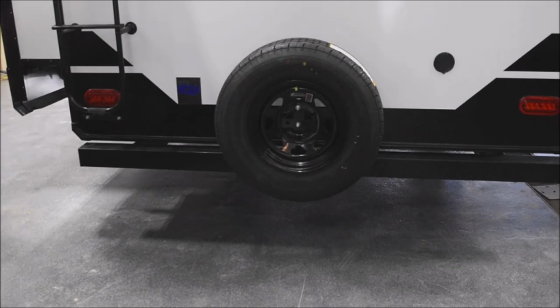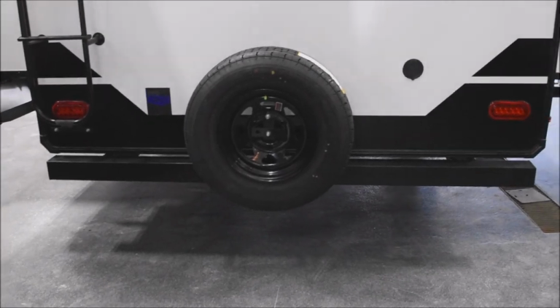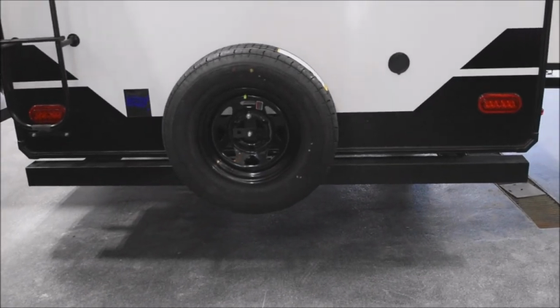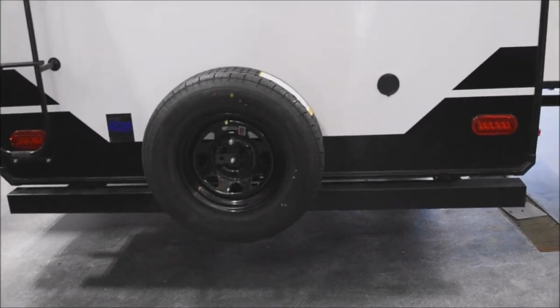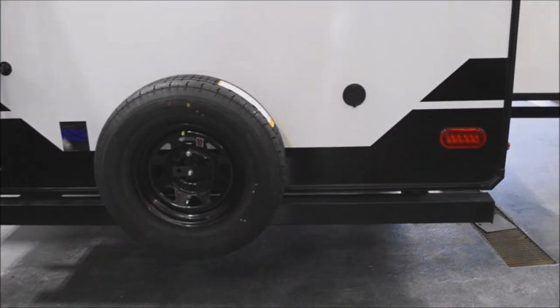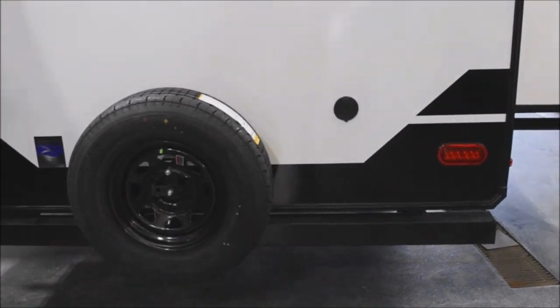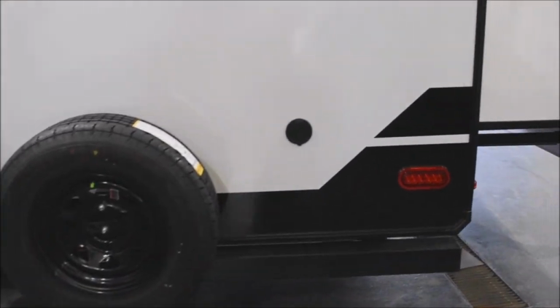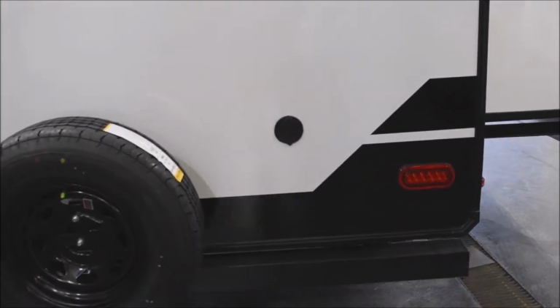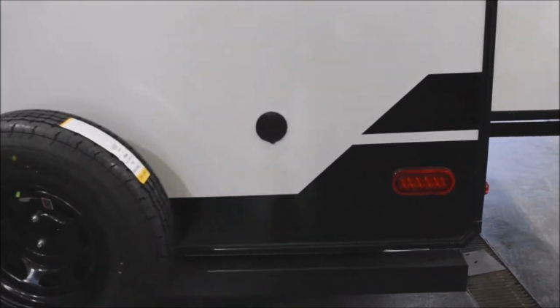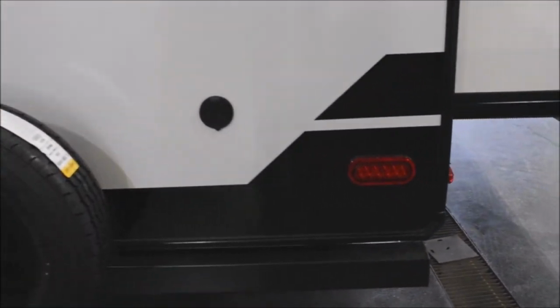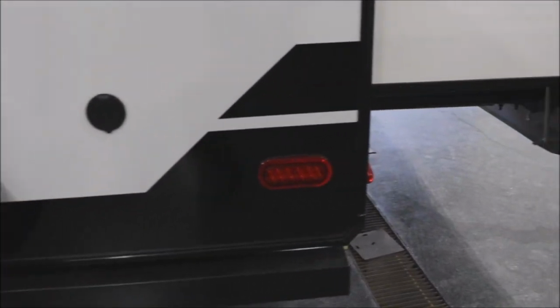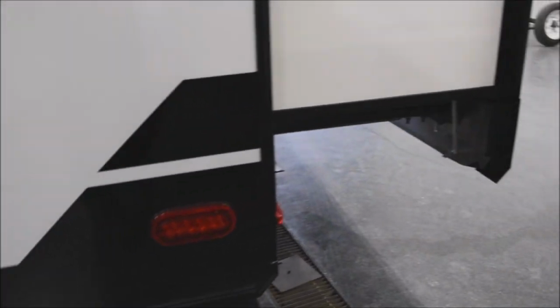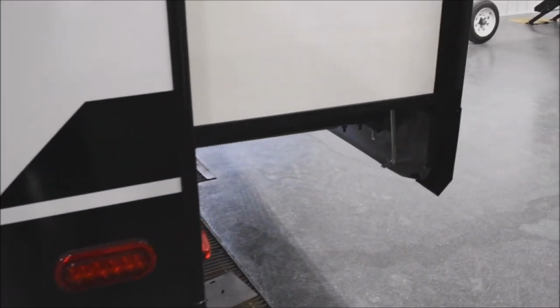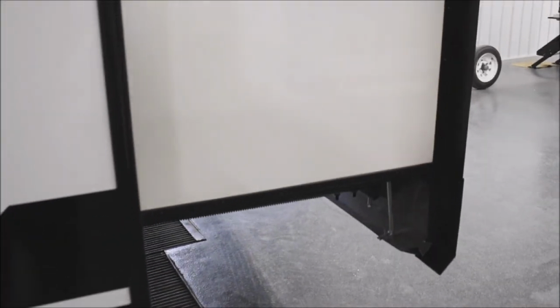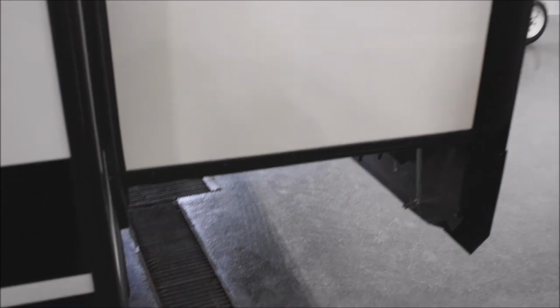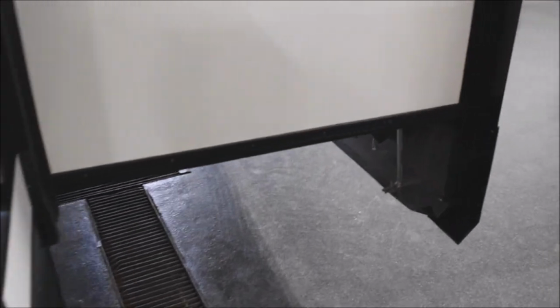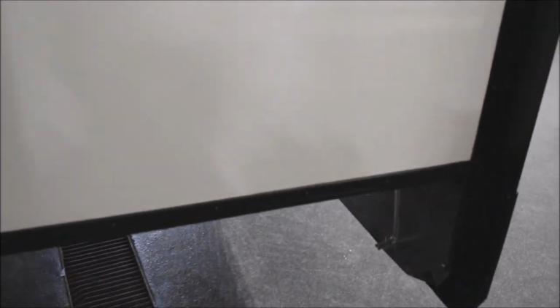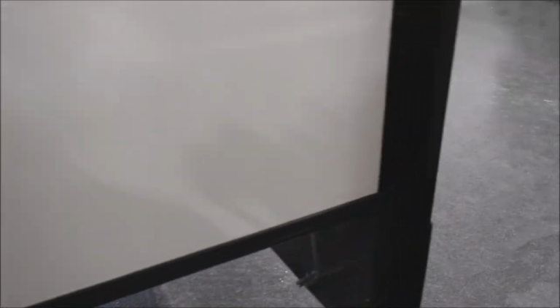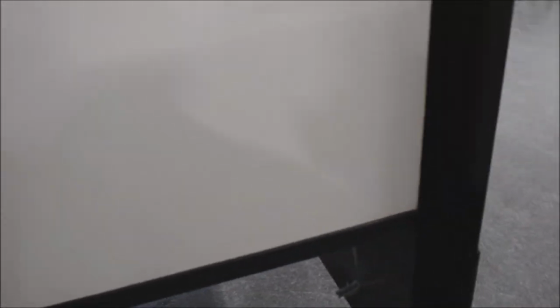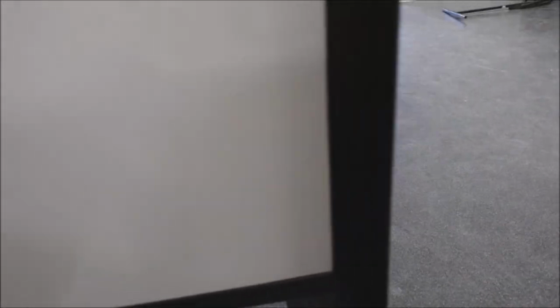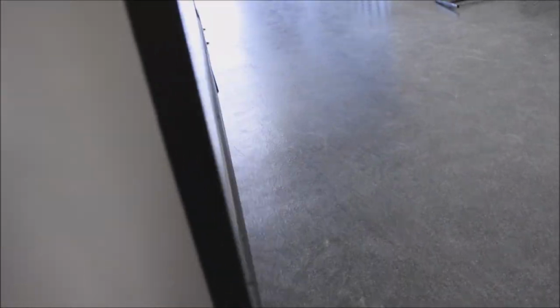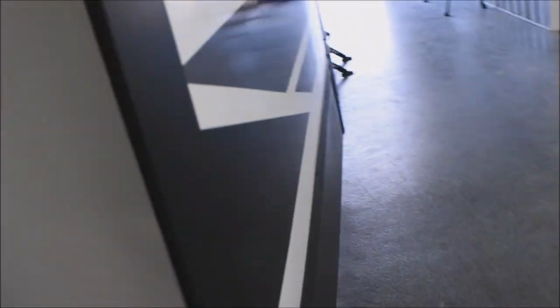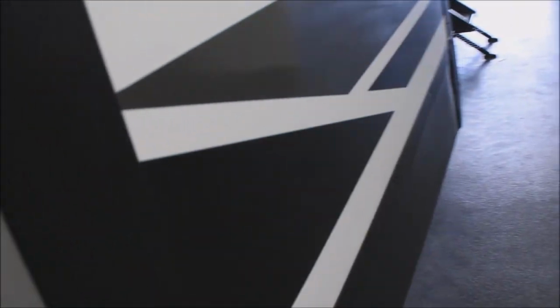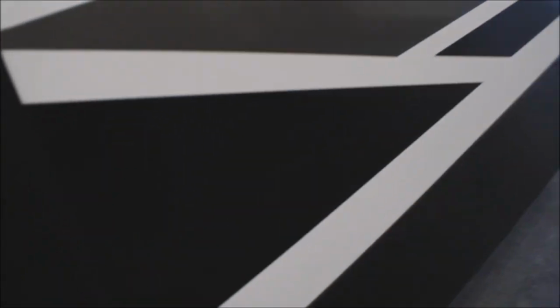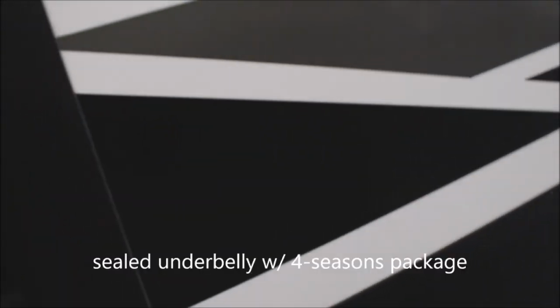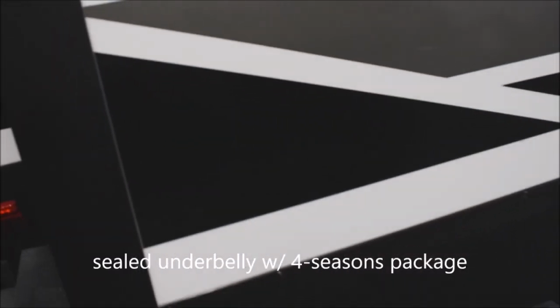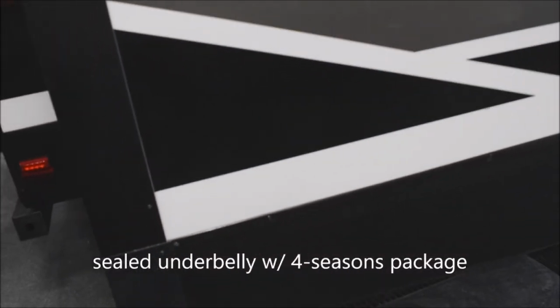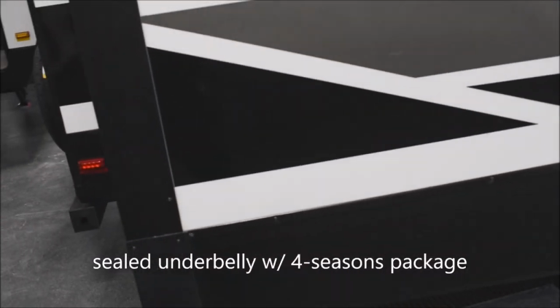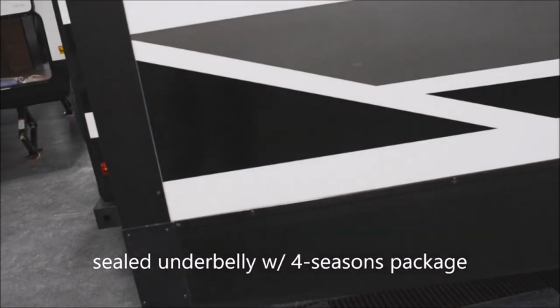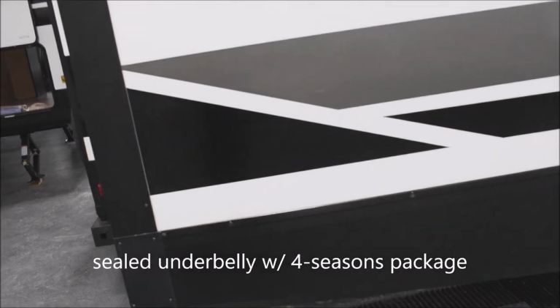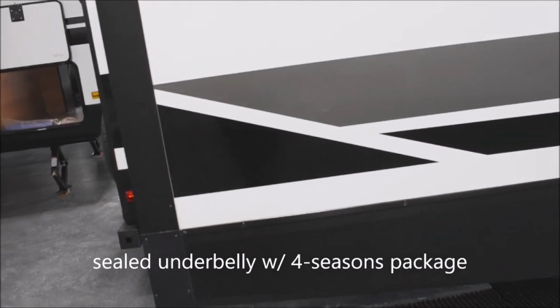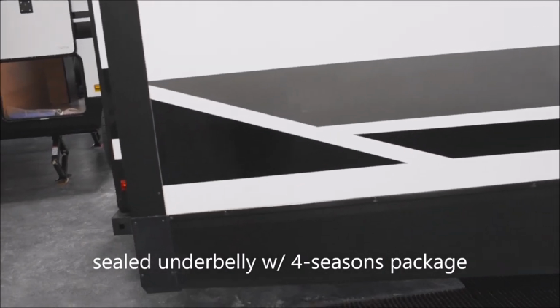Here's your spare tire mounted on the back, spray-down port included, and around over towards the camping side is the second of the two slide-outs.